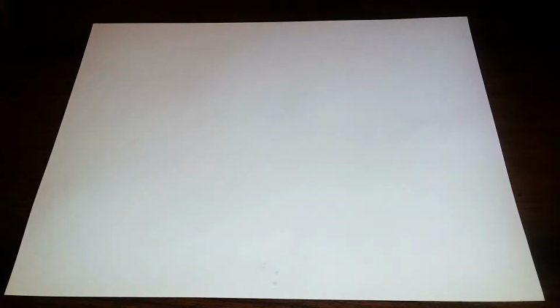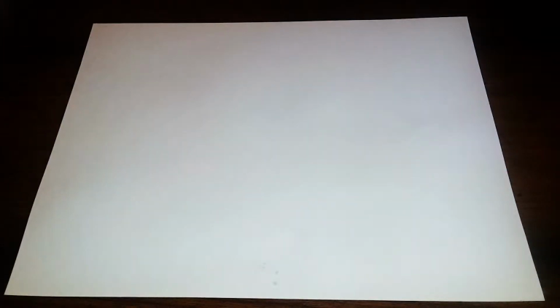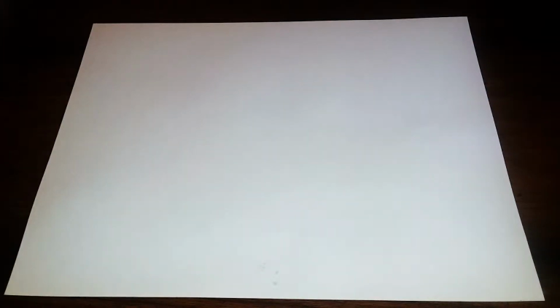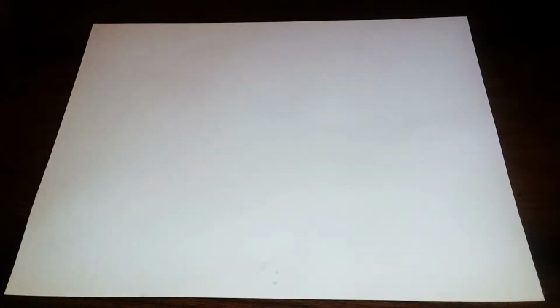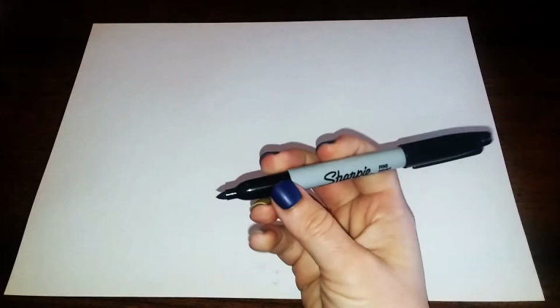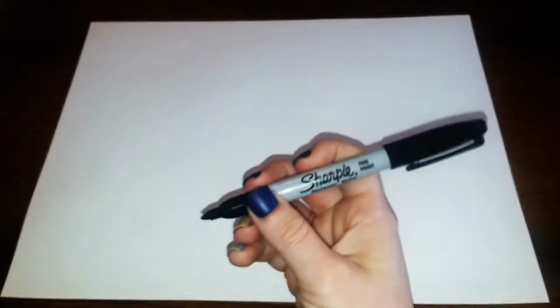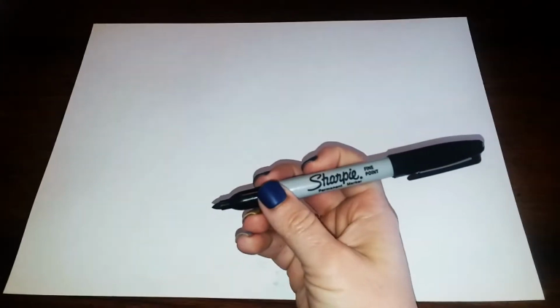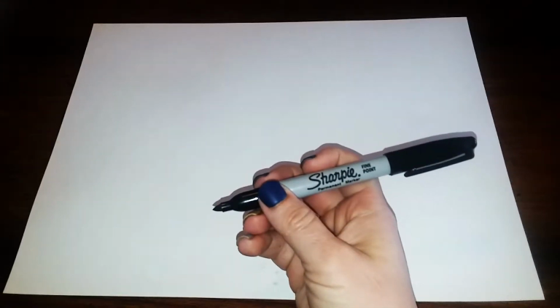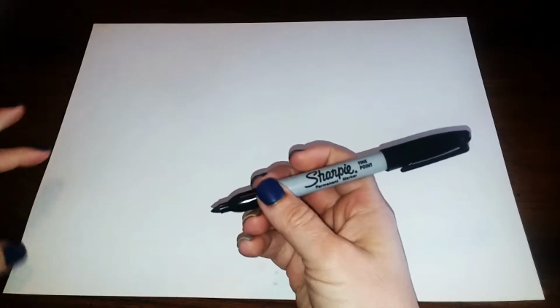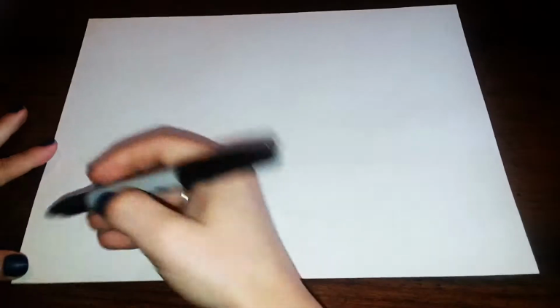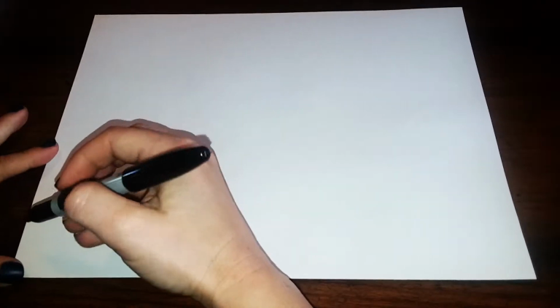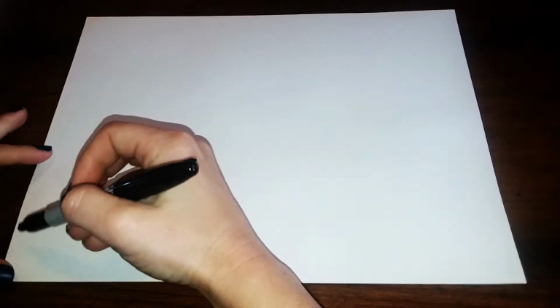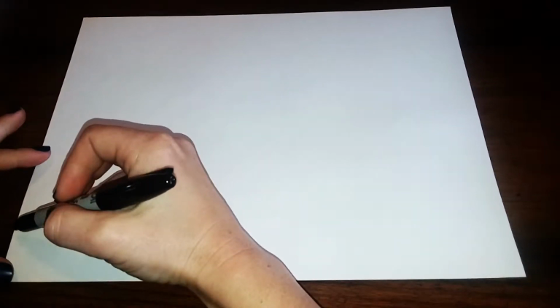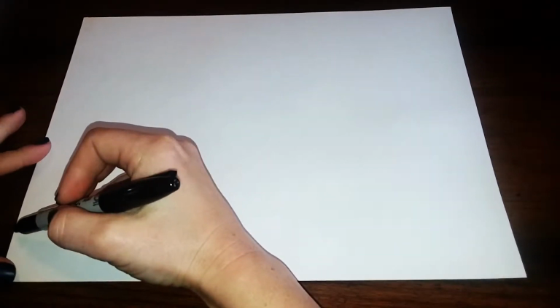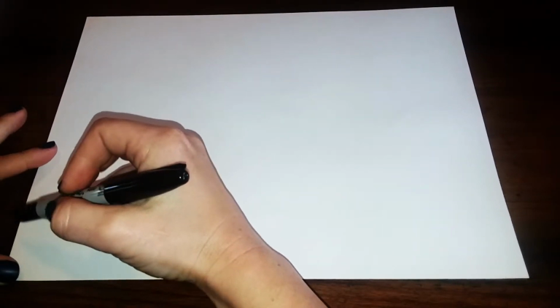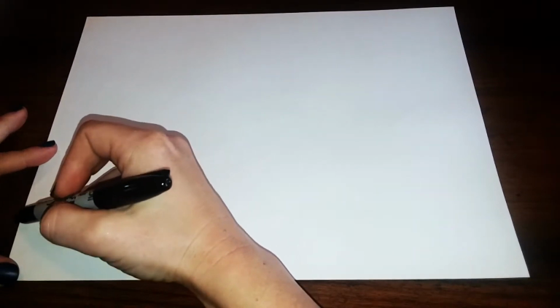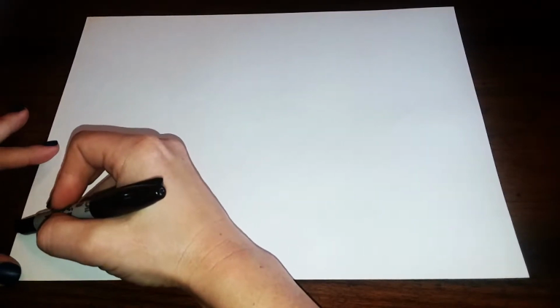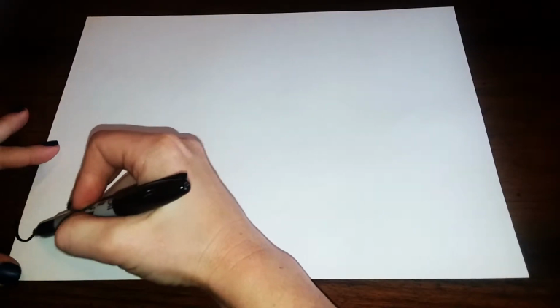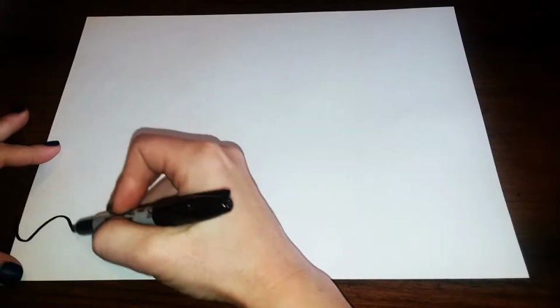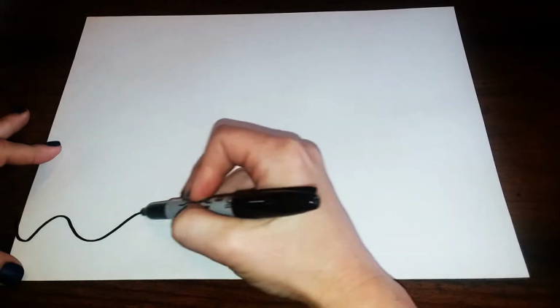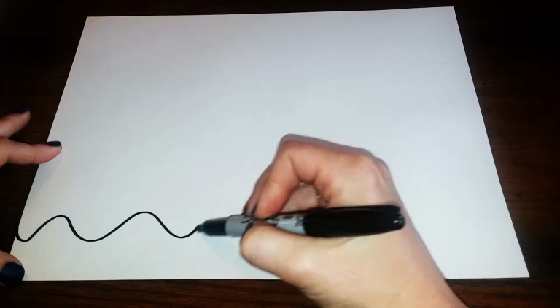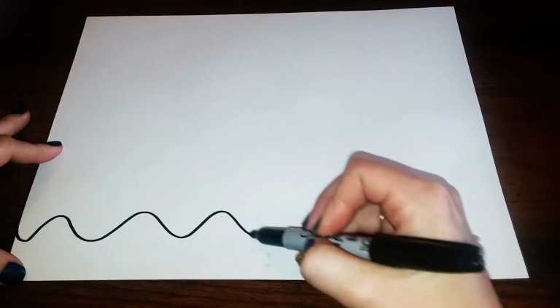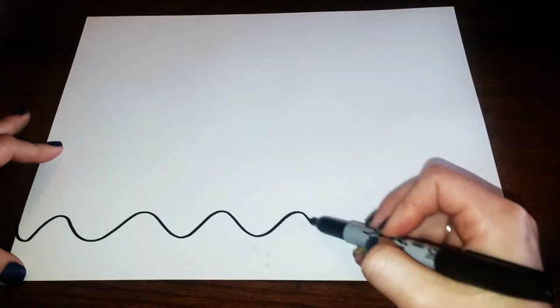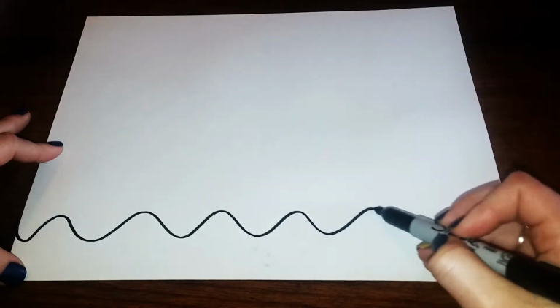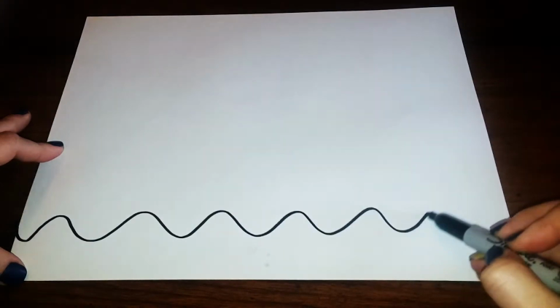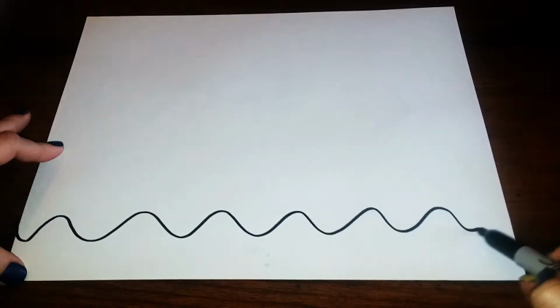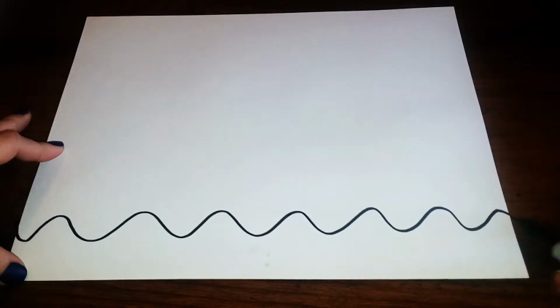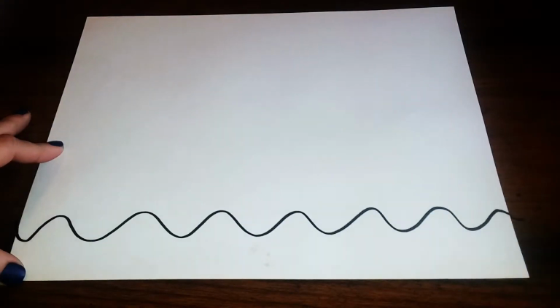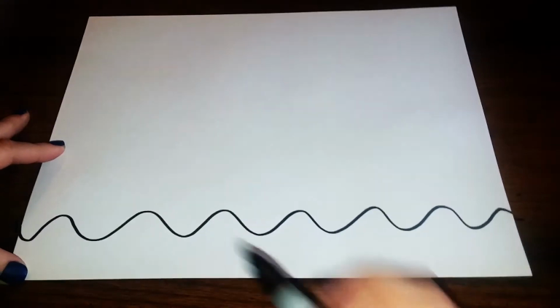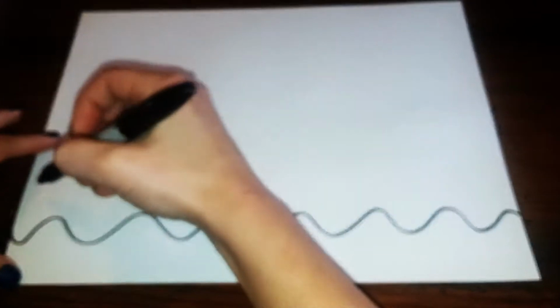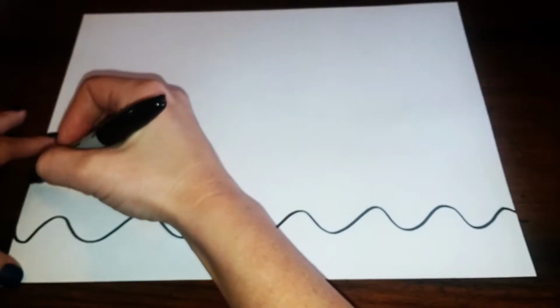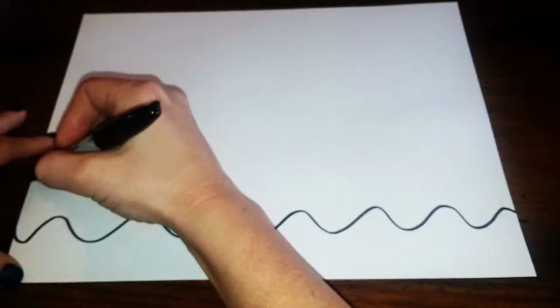You guys can start with a pencil but I'm just gonna start right away with a sharpie. Along the bottom here we're gonna draw a wavy line that goes all the way from one side of the paper all the way across to the other side. And we're gonna do this three times.